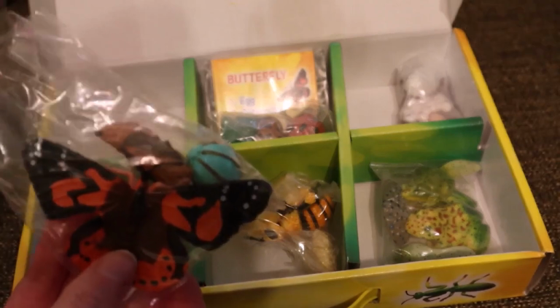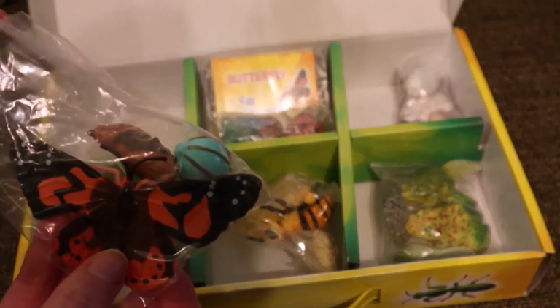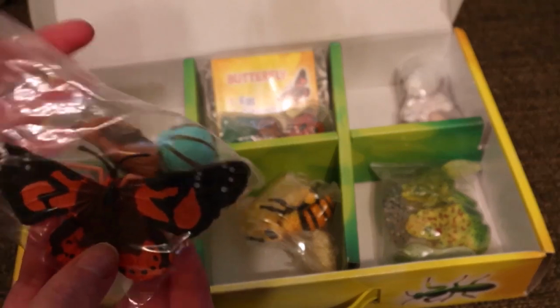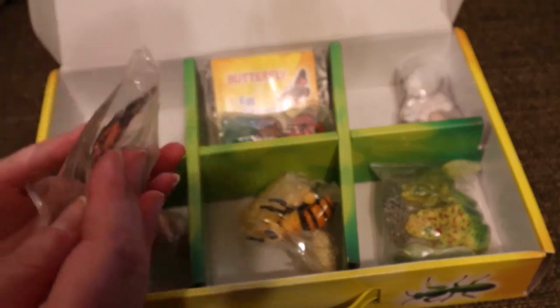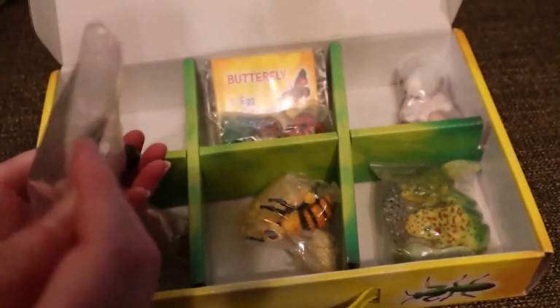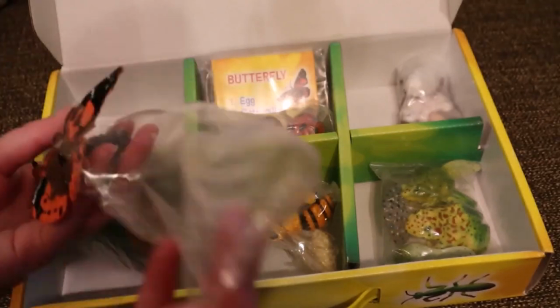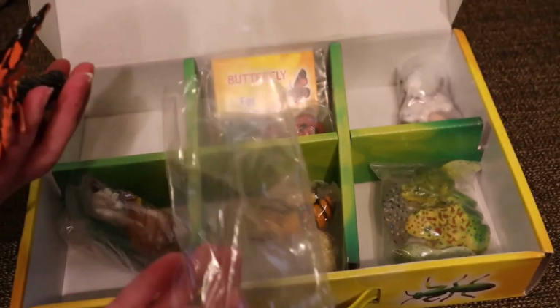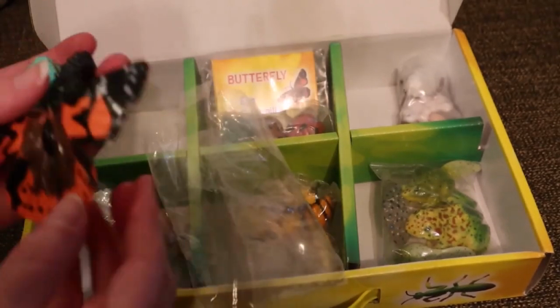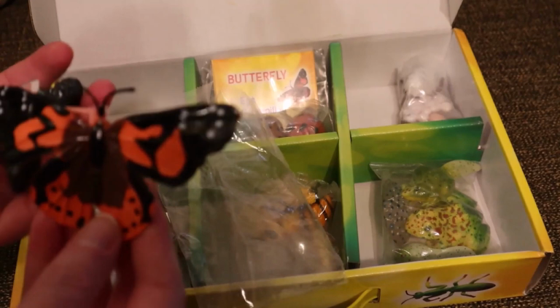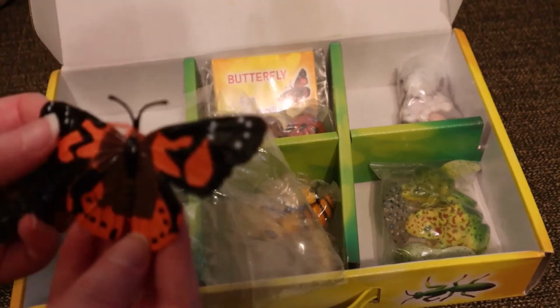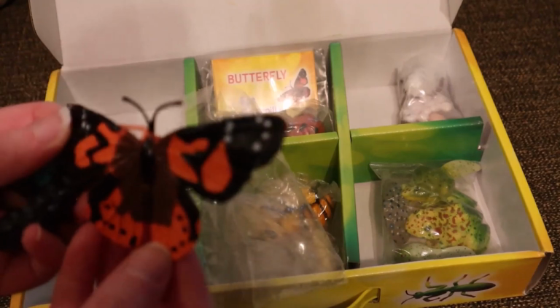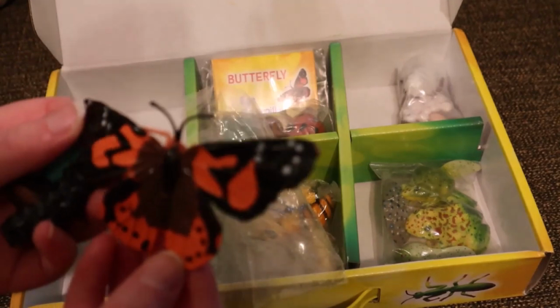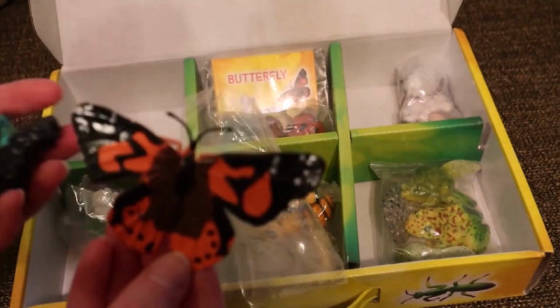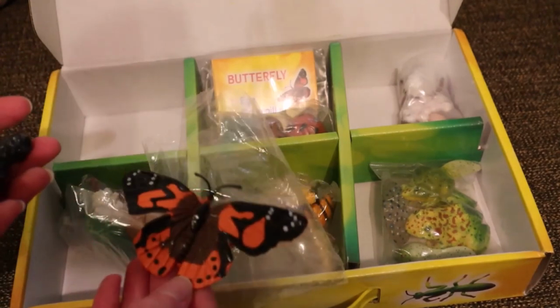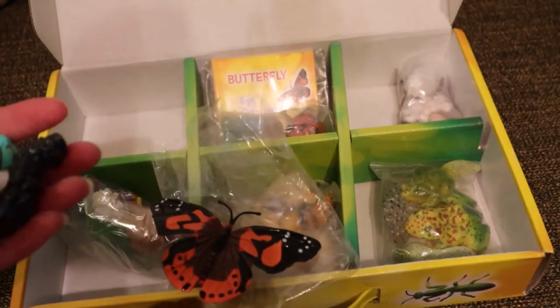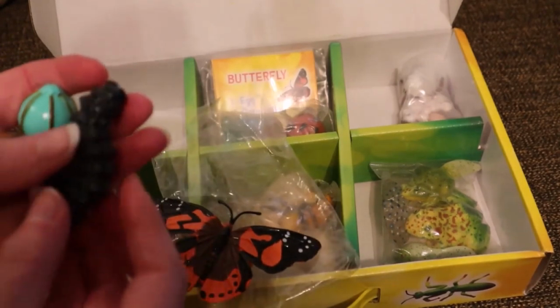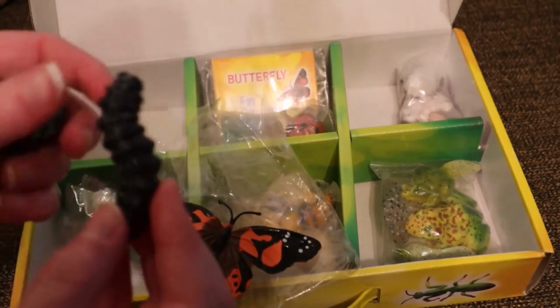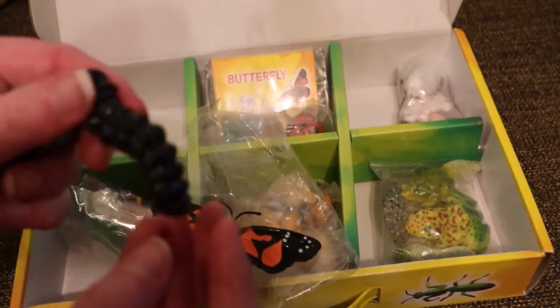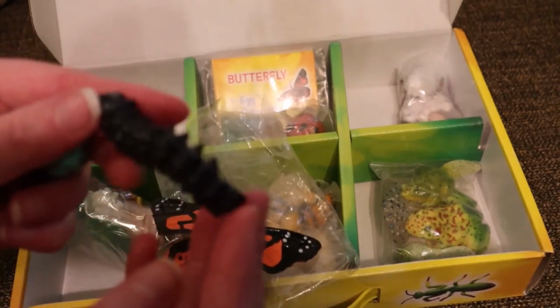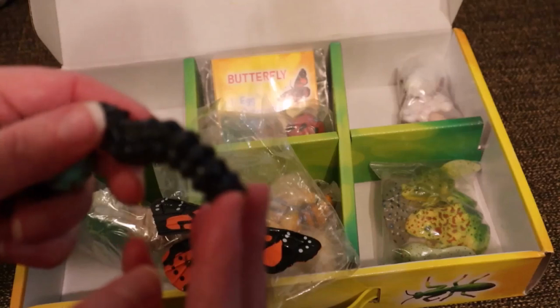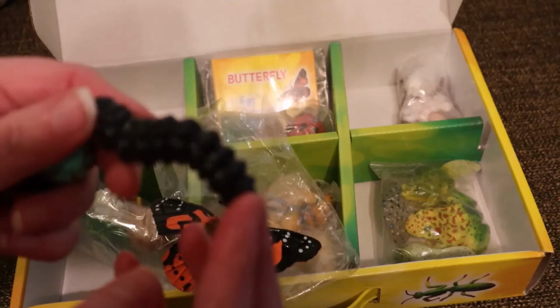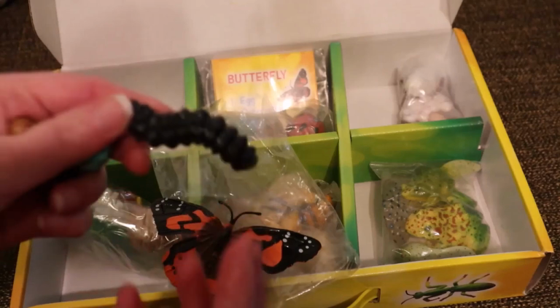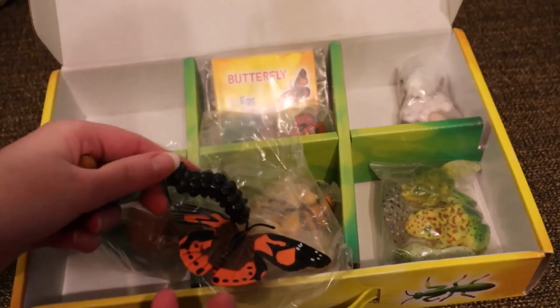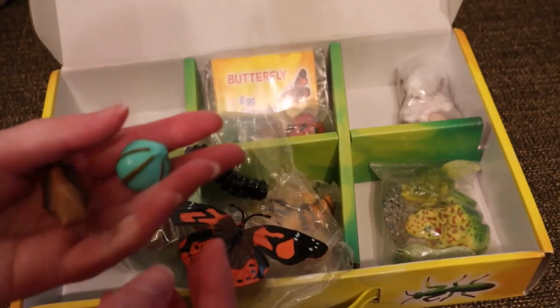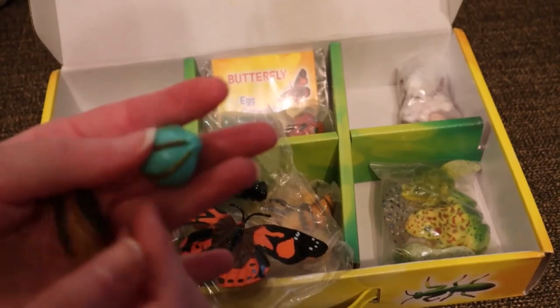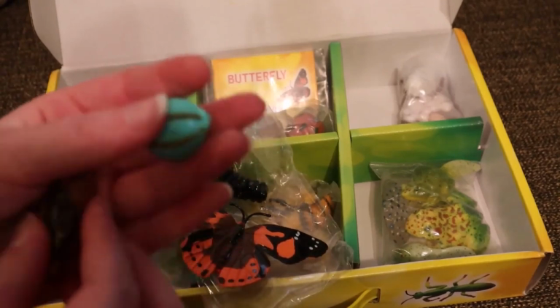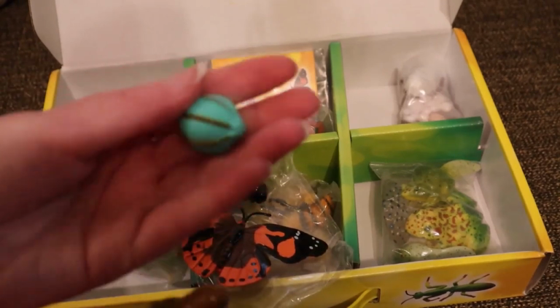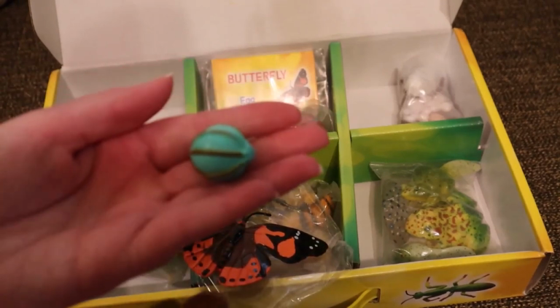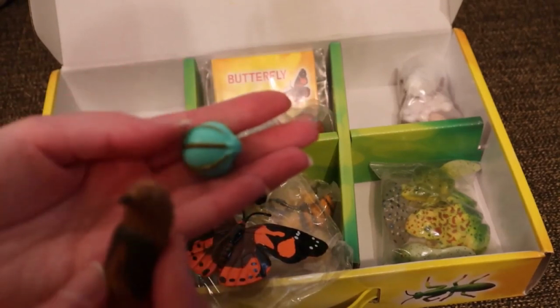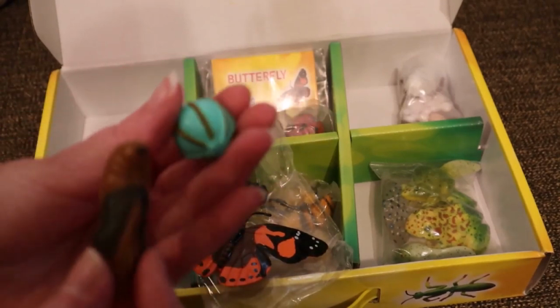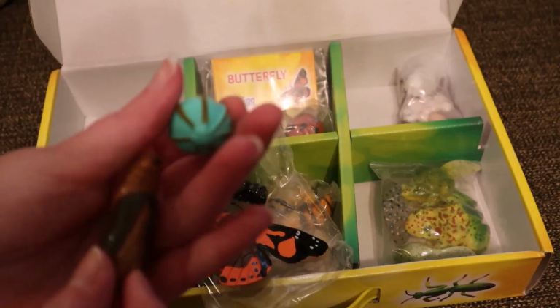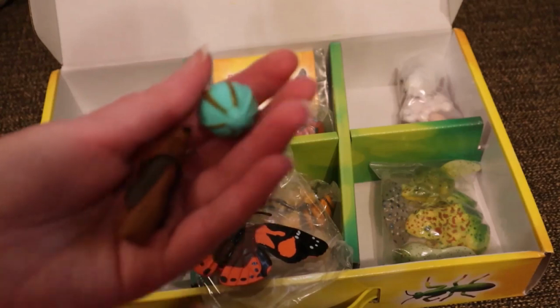I am a big organizer. Therefore, the fact that the bags the animal pieces came in can be reused makes me really happy. I also like the organization of the box itself, as each animal has its own separate section.